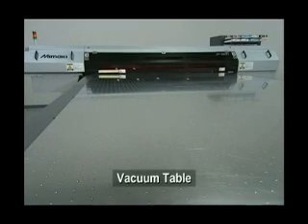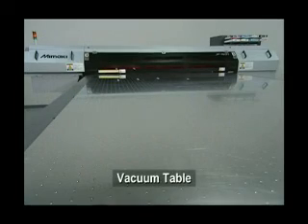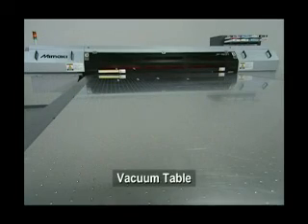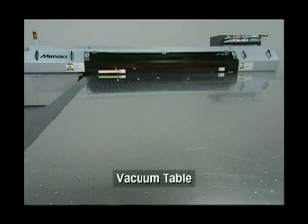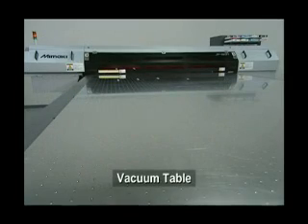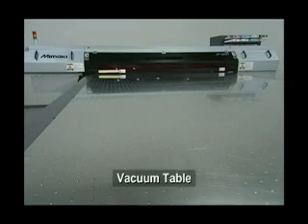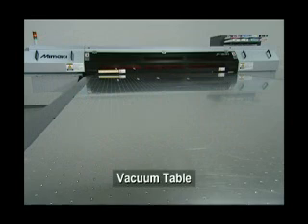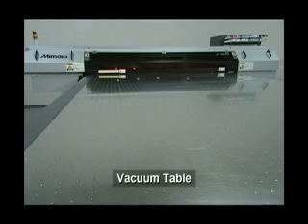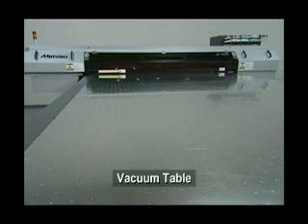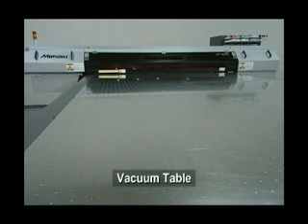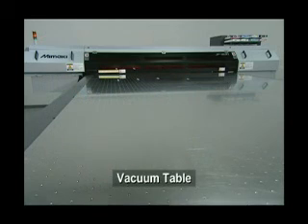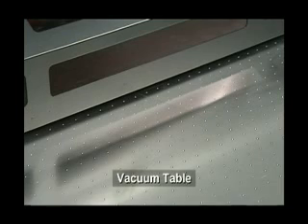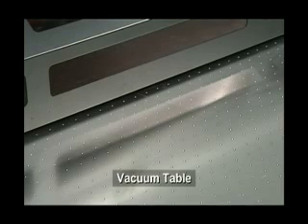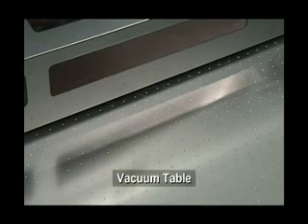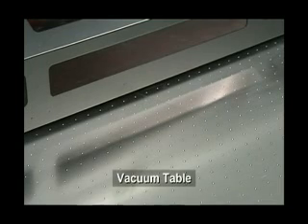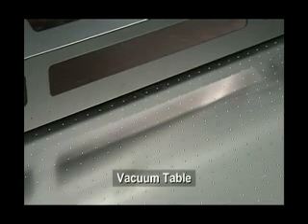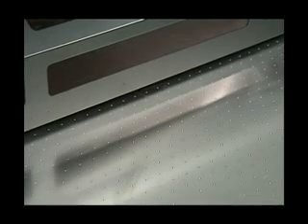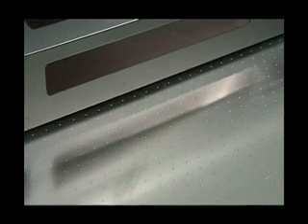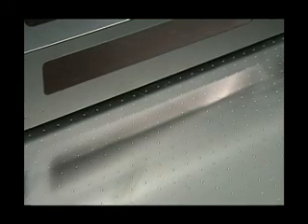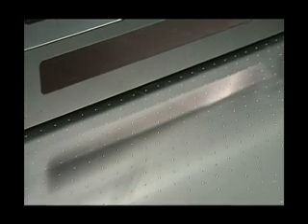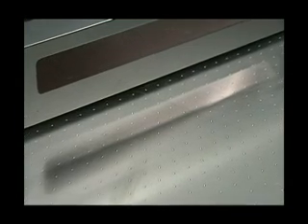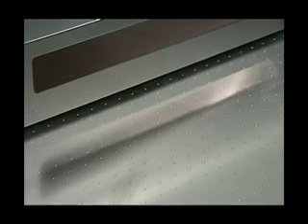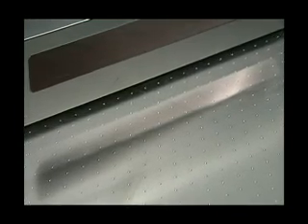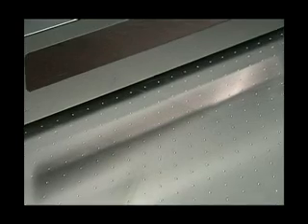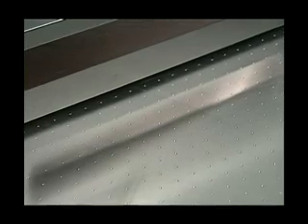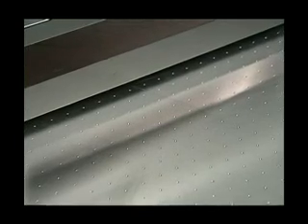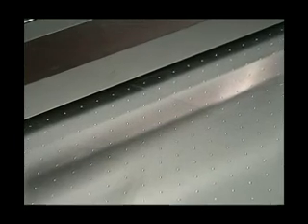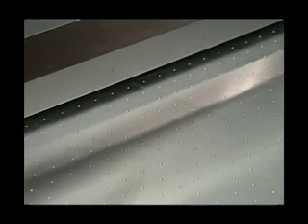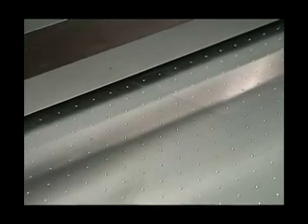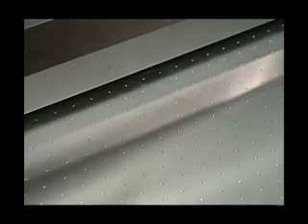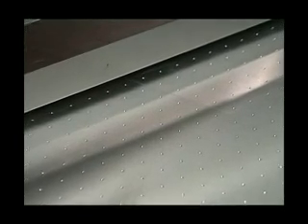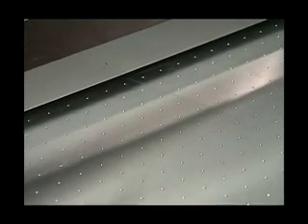The flatbed is furnished with a vacuum table. This keeps the media fixed securely, so you can print with high accuracy, even on easily misaligned or heavy substrates.